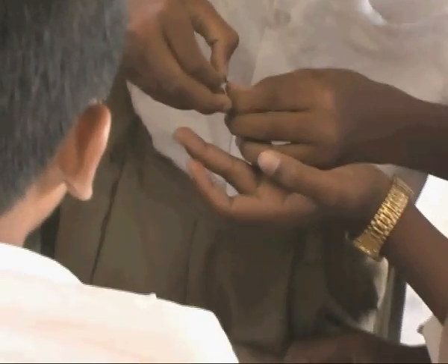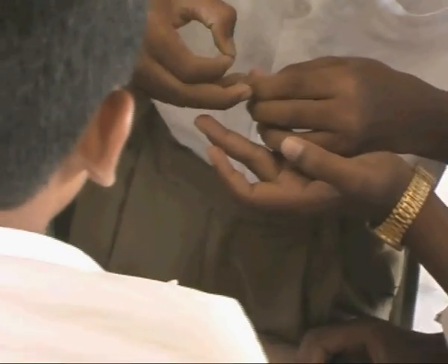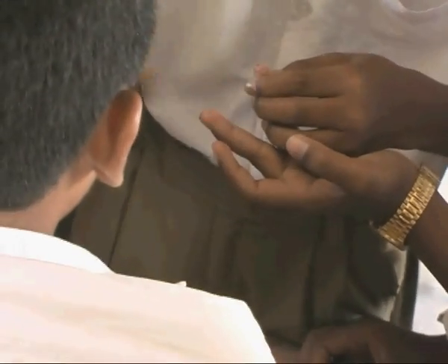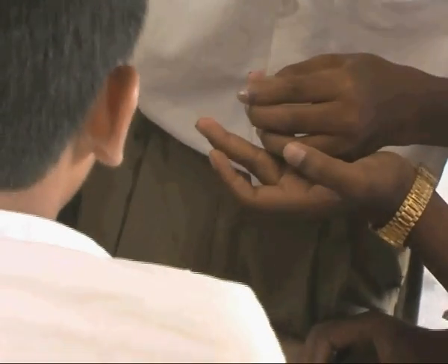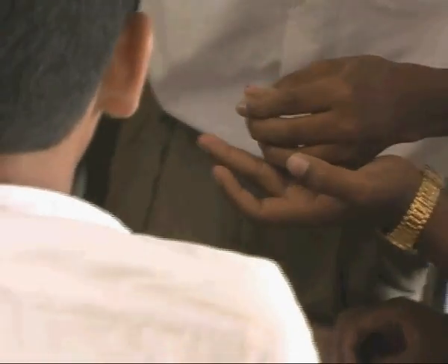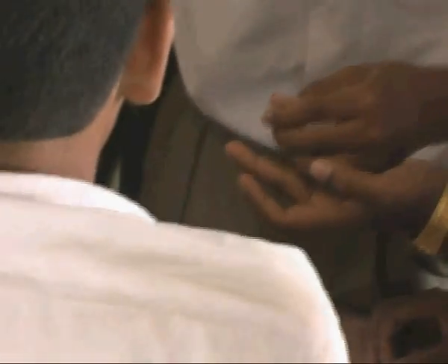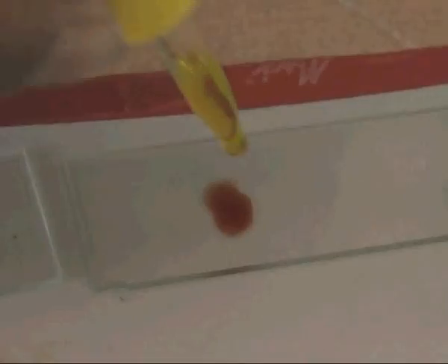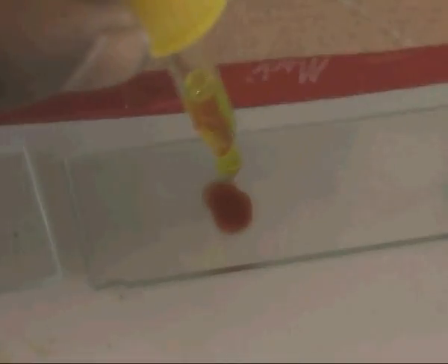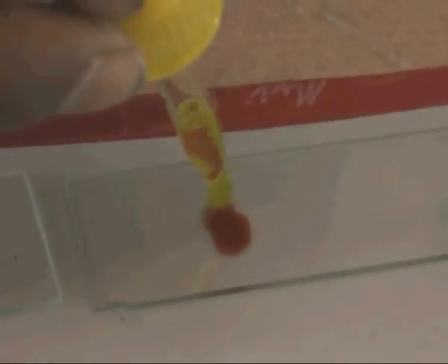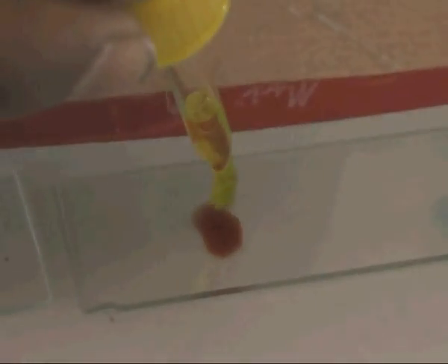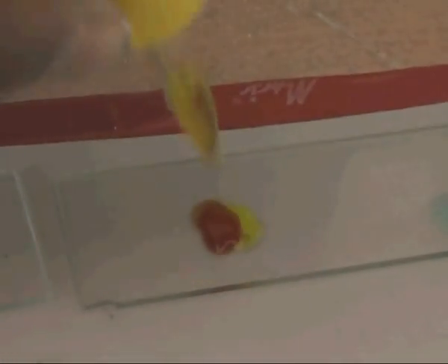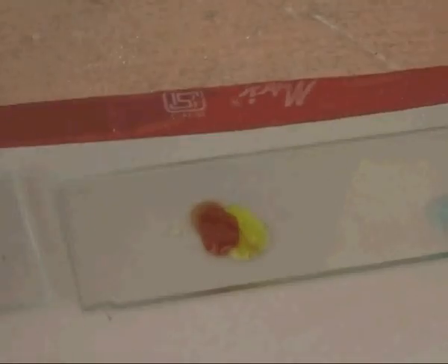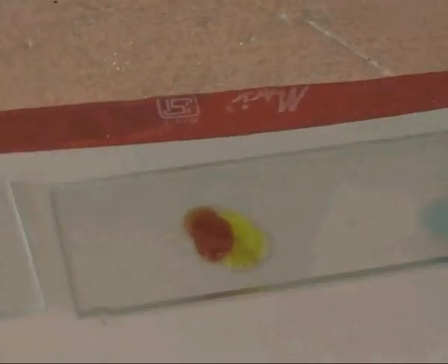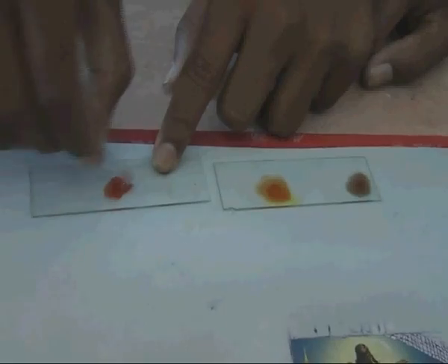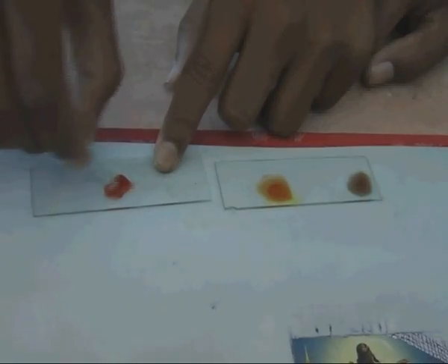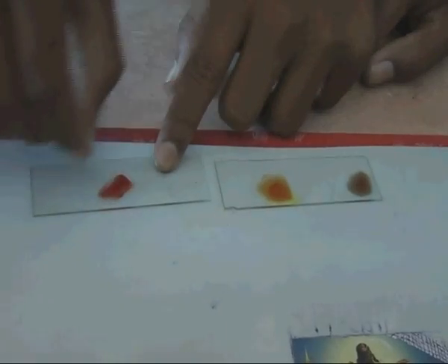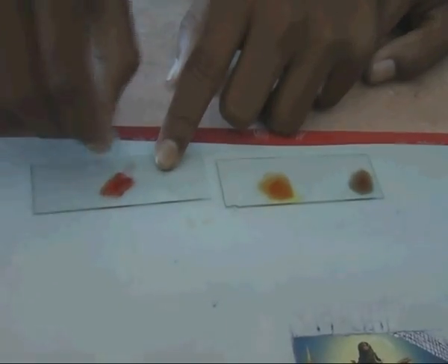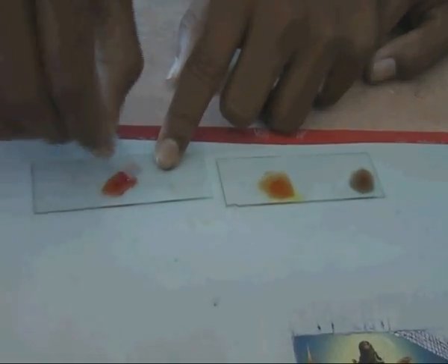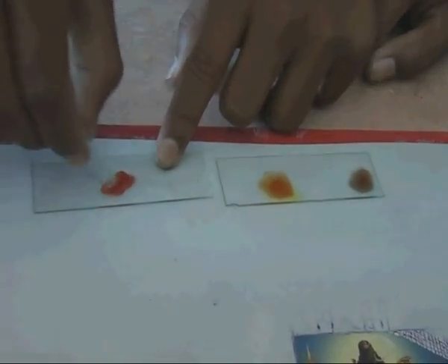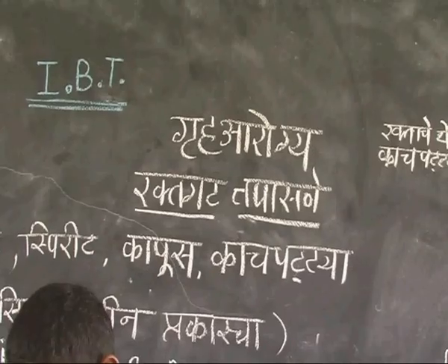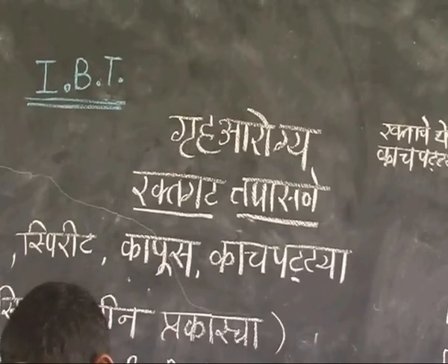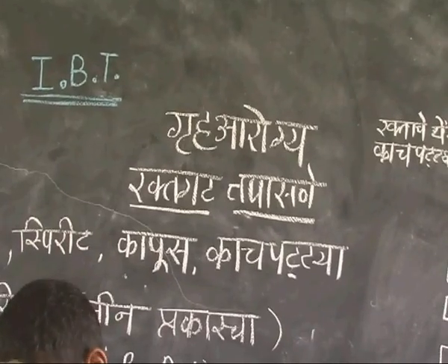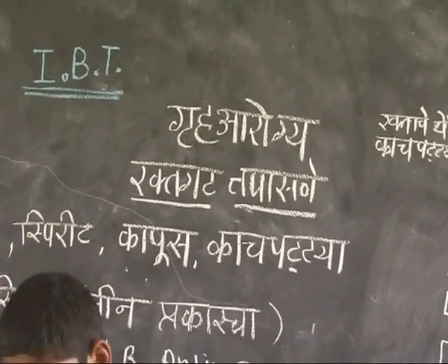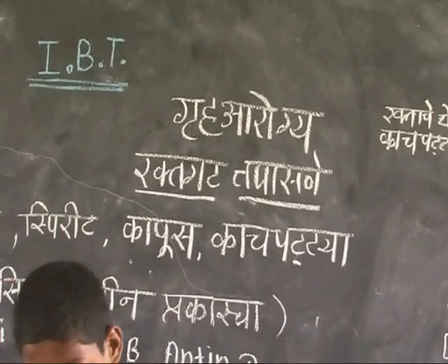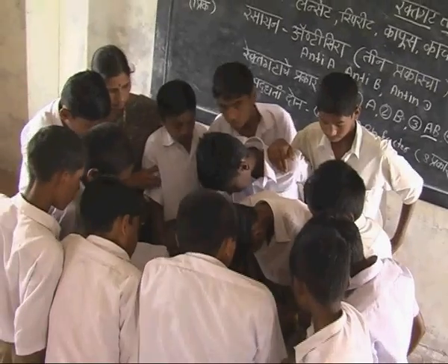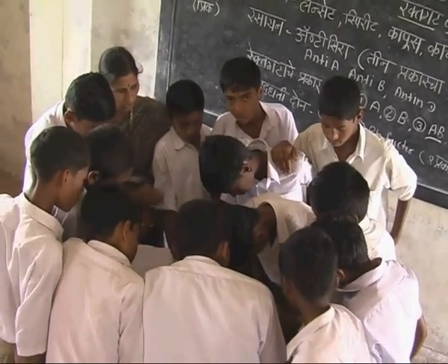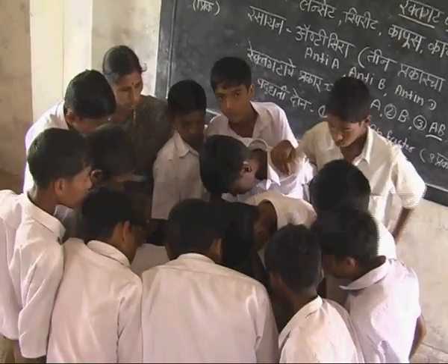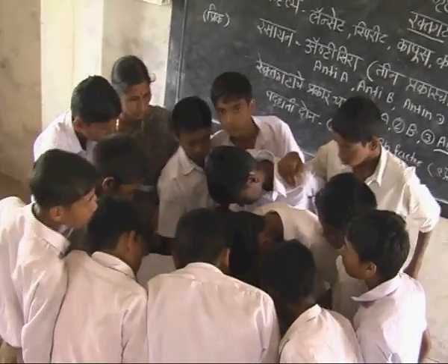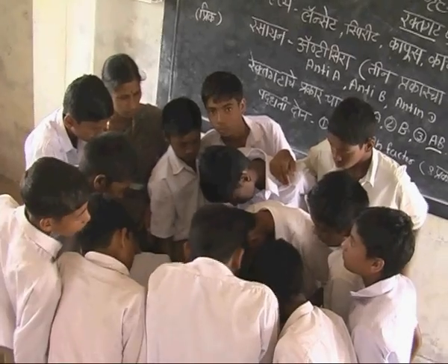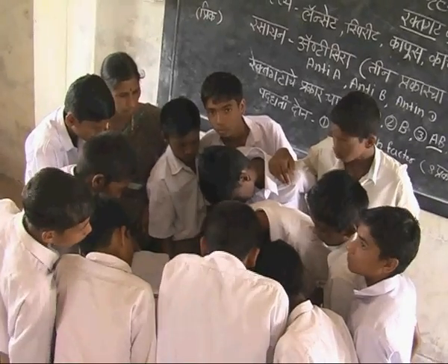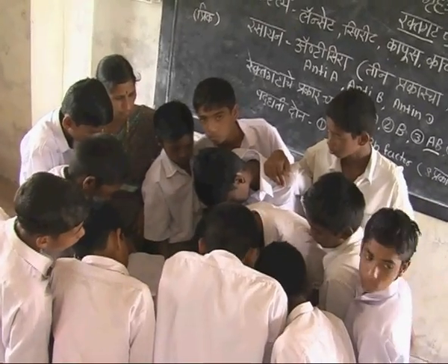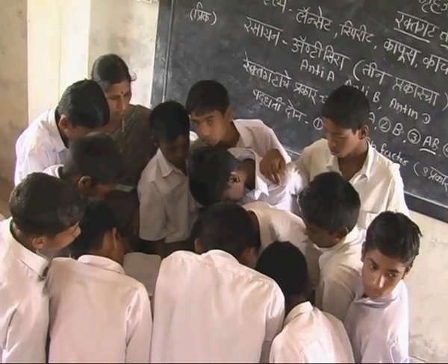In the home and health section, the students learn to find blood groups and hemoglobin count. Using this knowledge, they conduct small awareness camps in the villages.